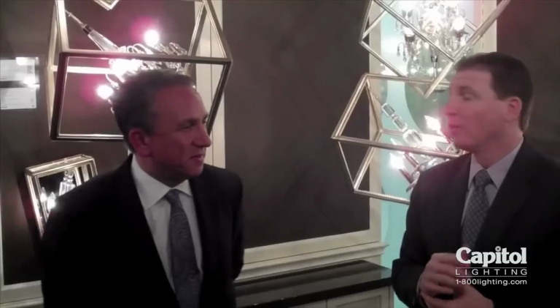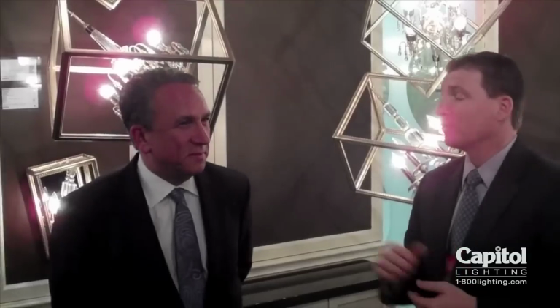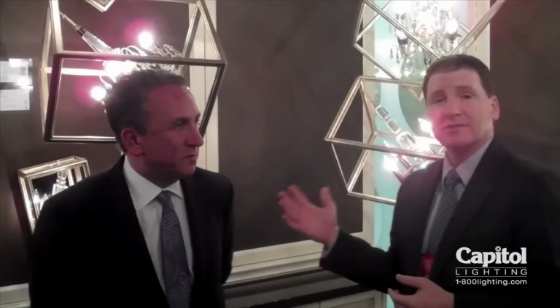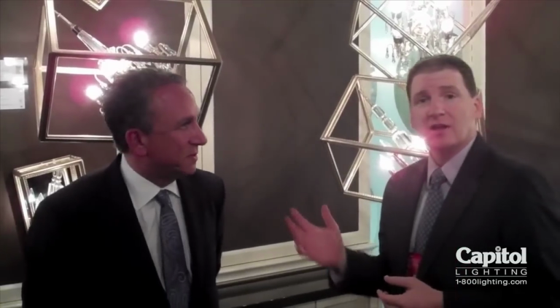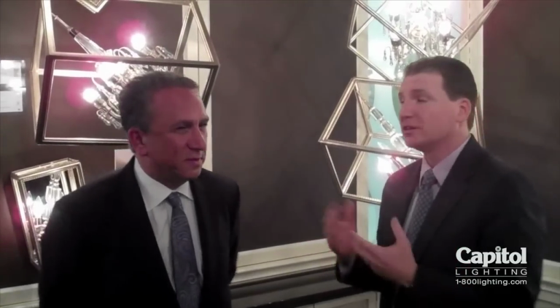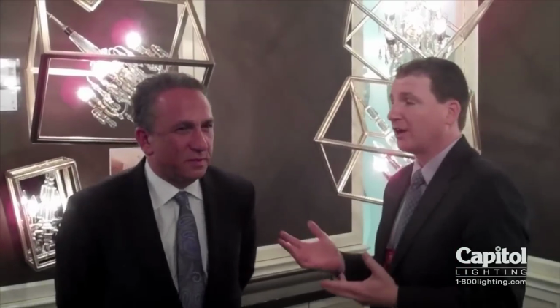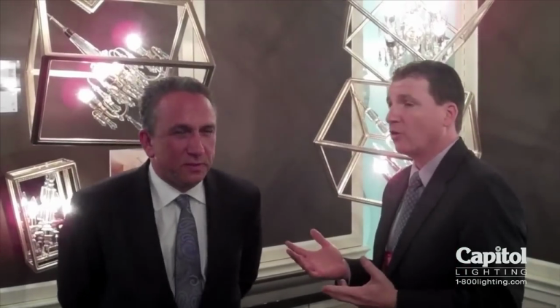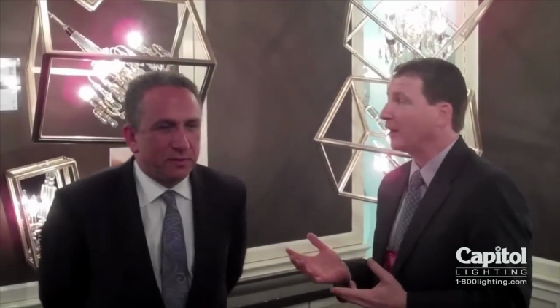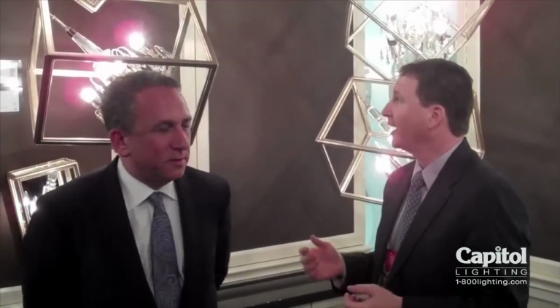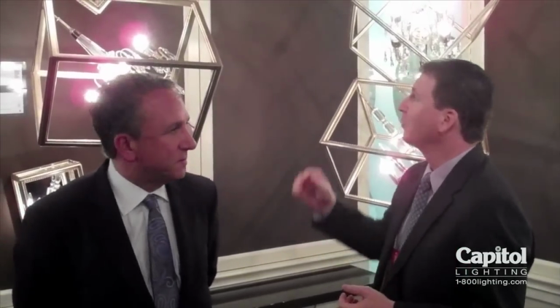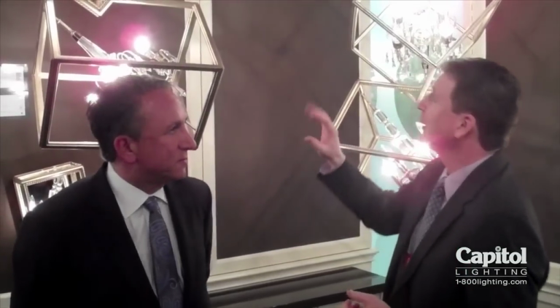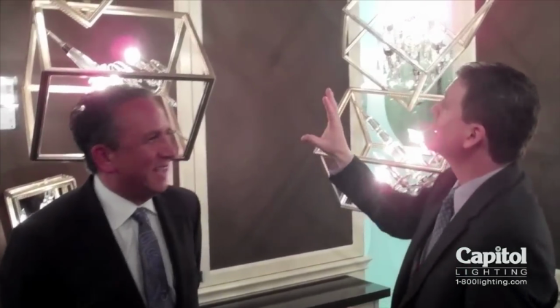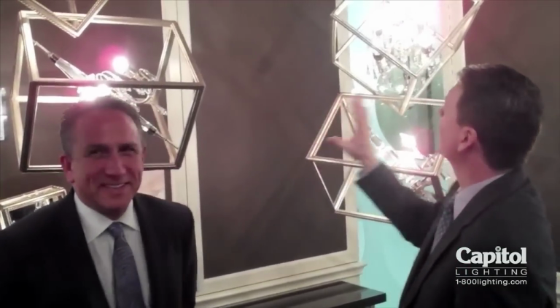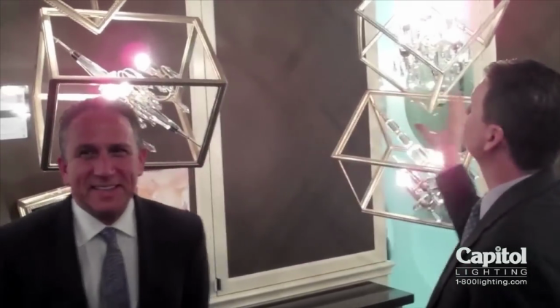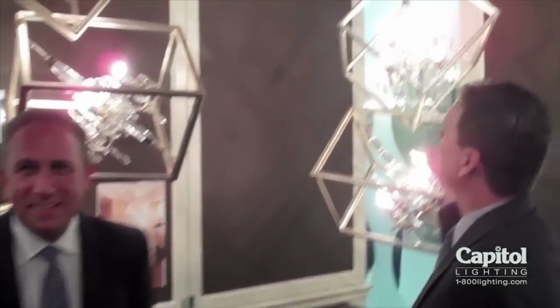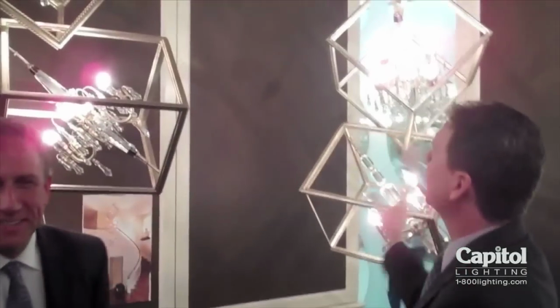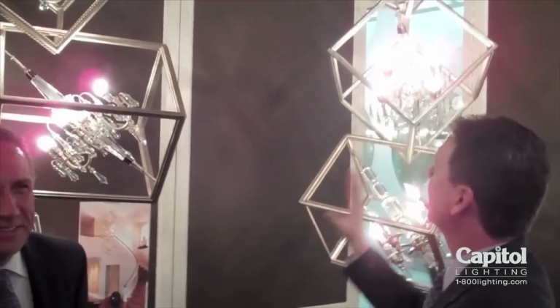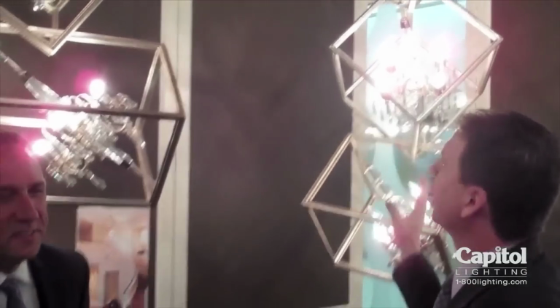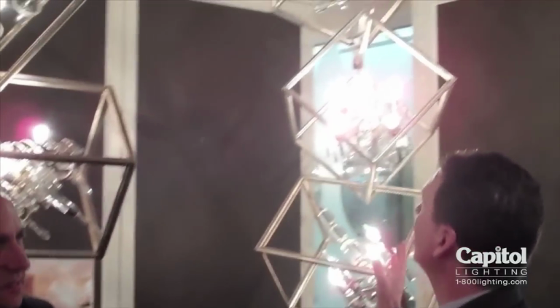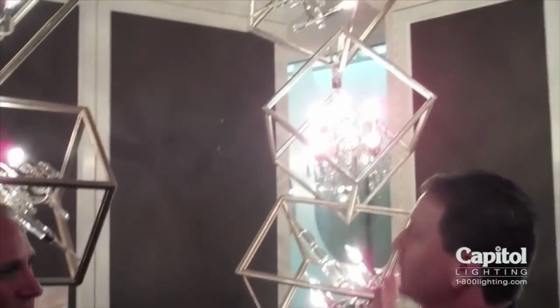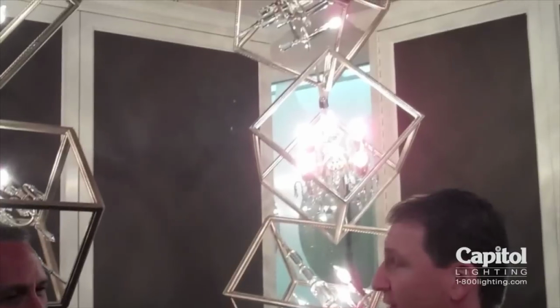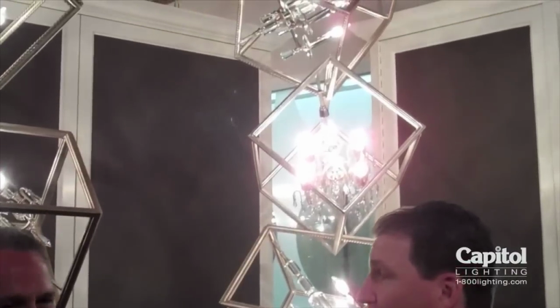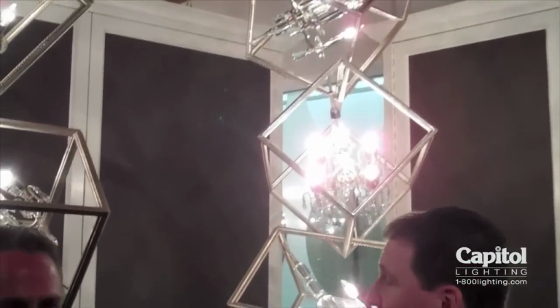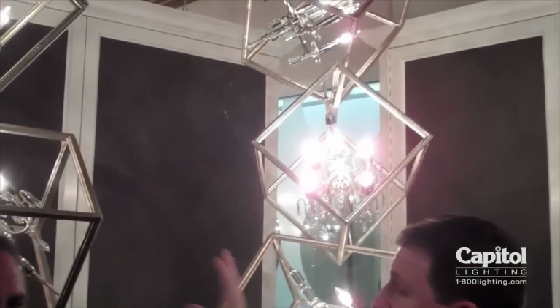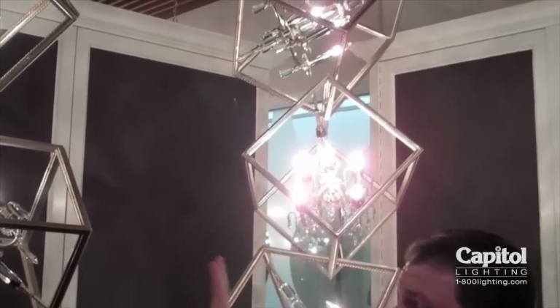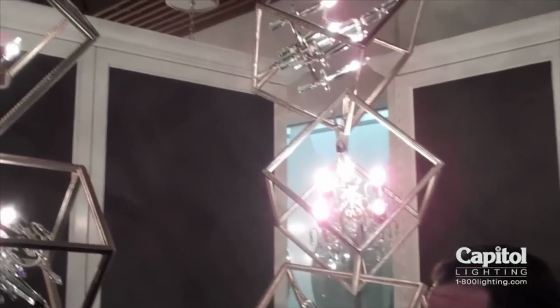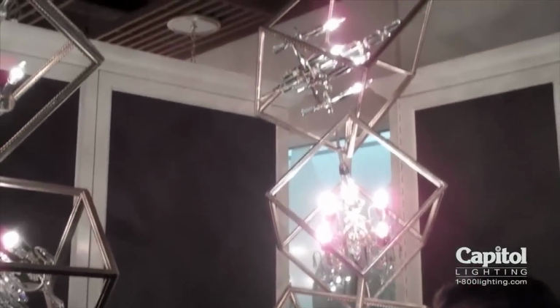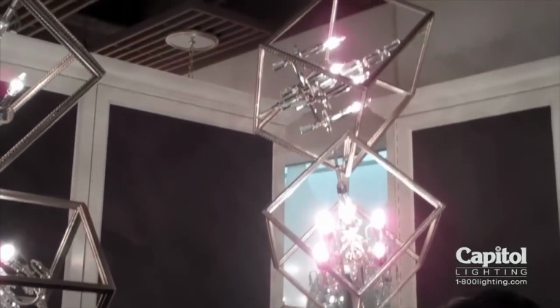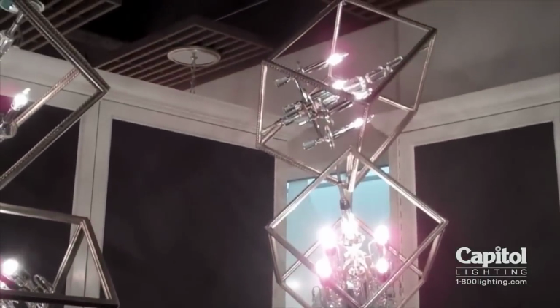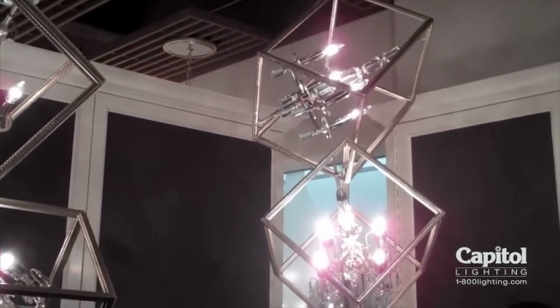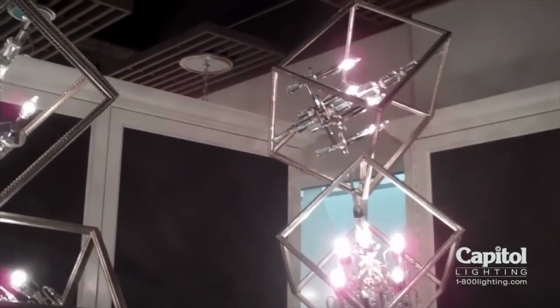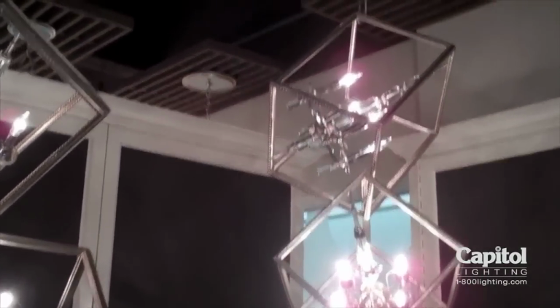We're here with Steve Nadel, the designer for Corbett Lighting, and we were looking at one of the most incredible series I've seen at the market today, called the Houdini. Tell me about this.